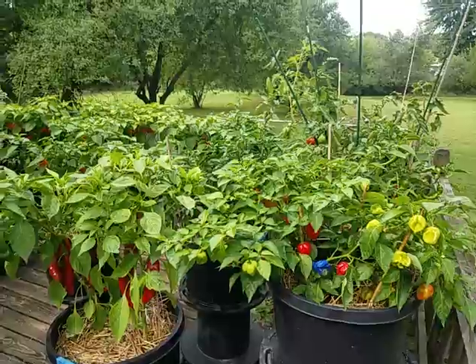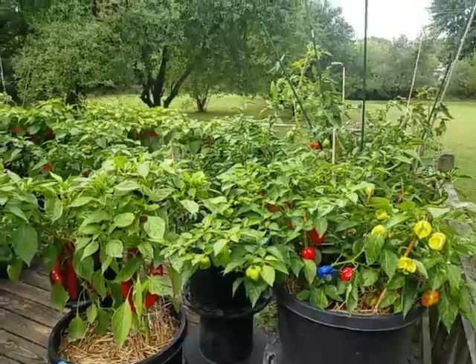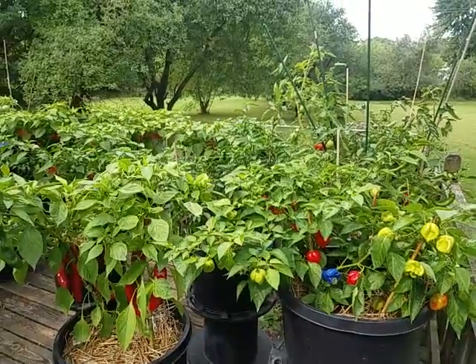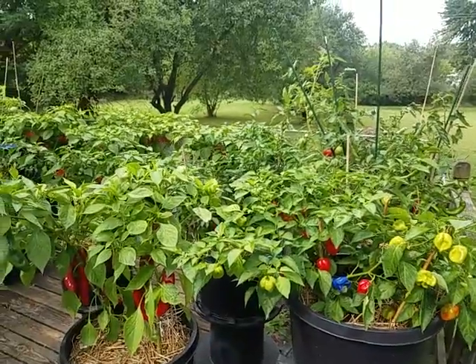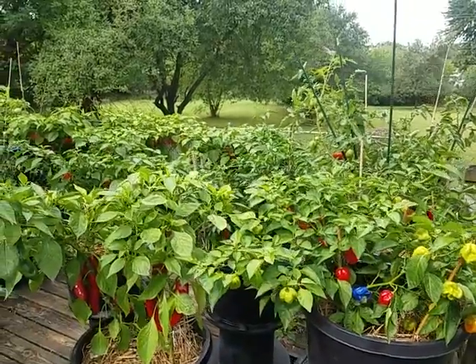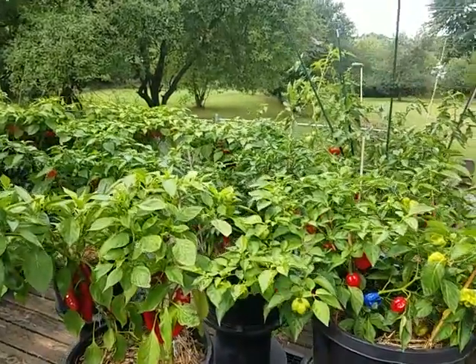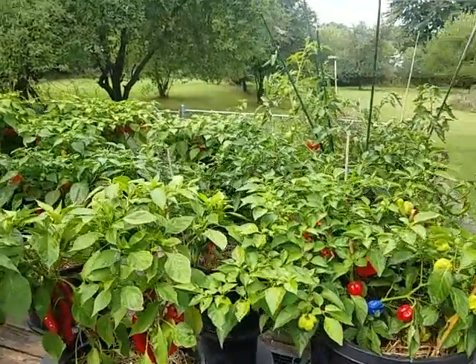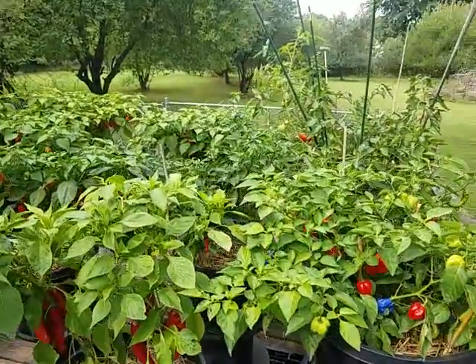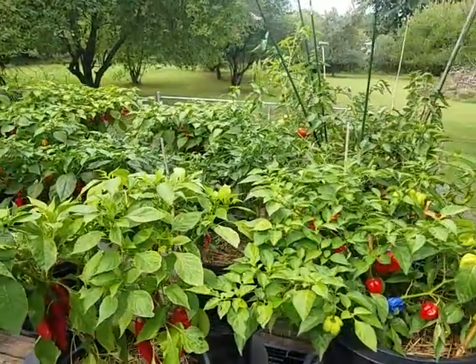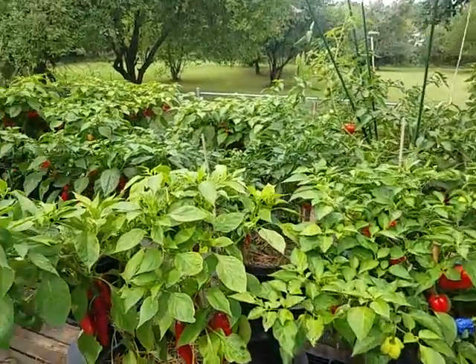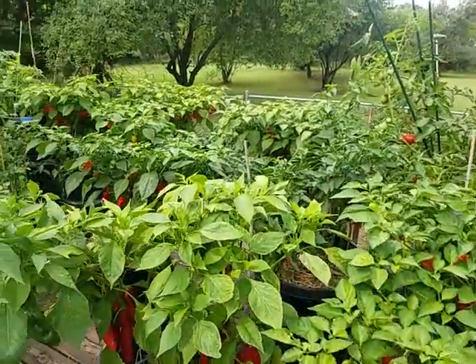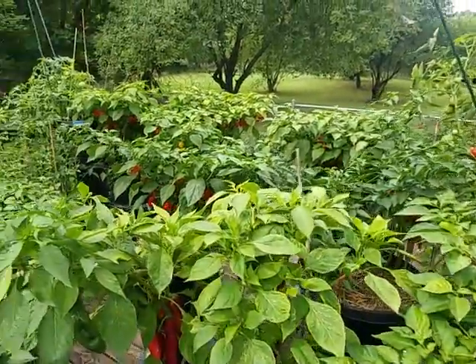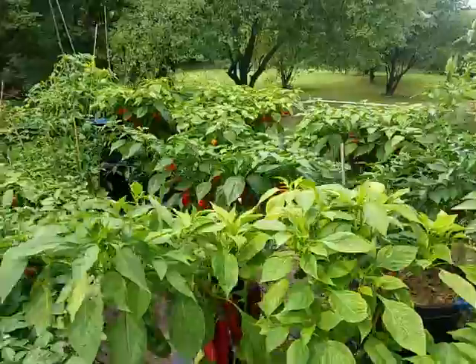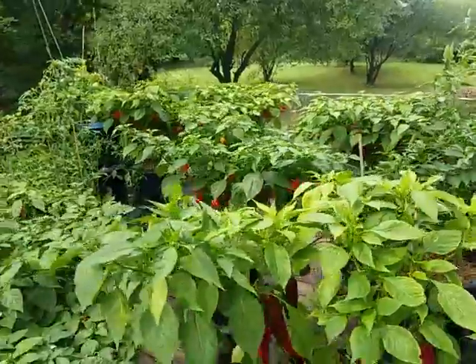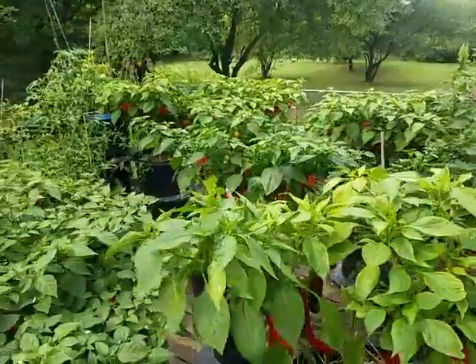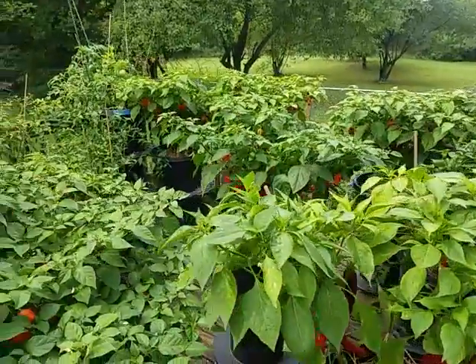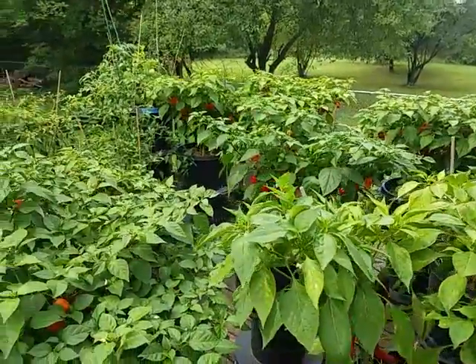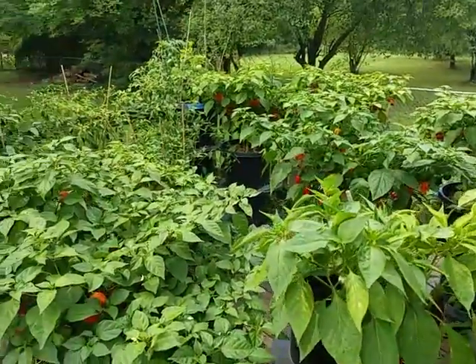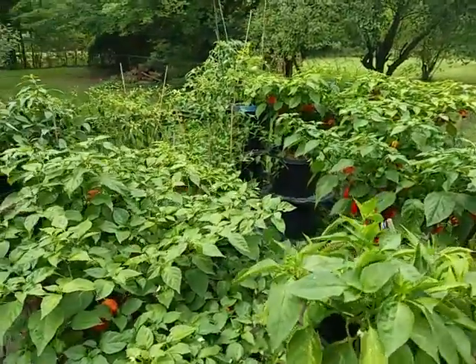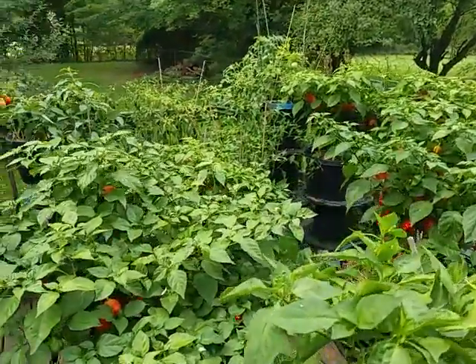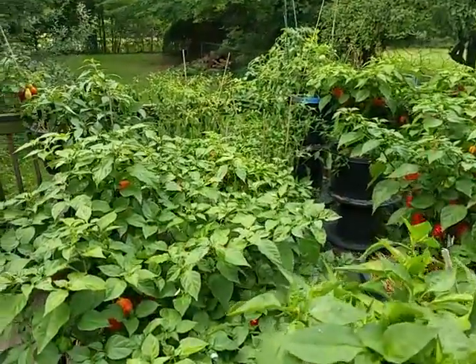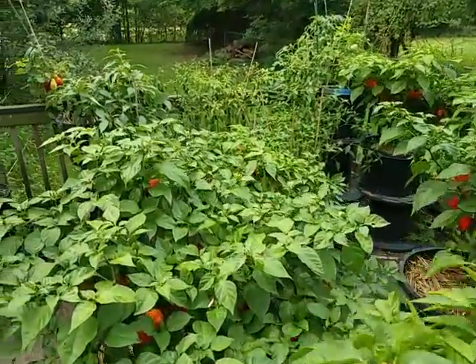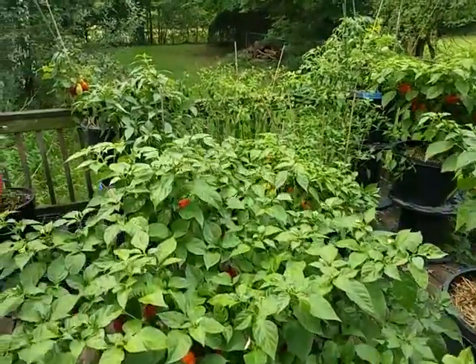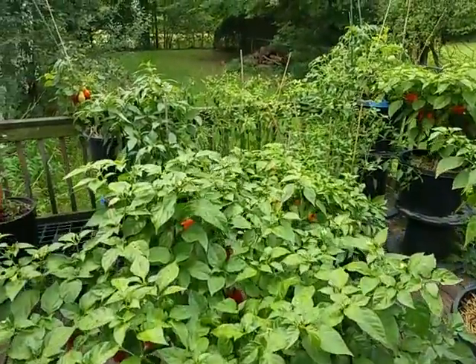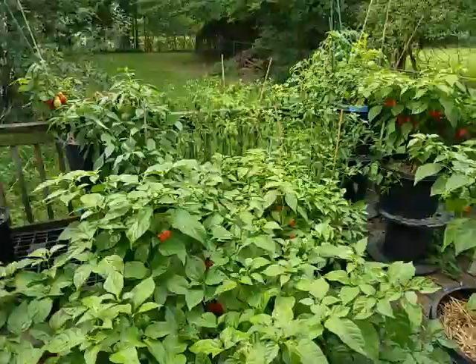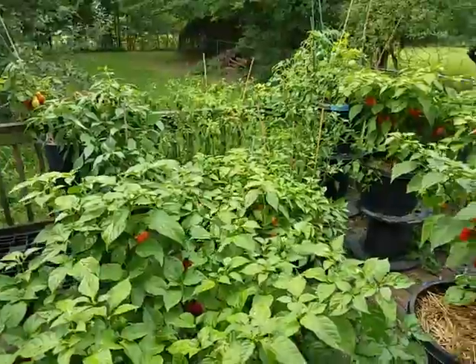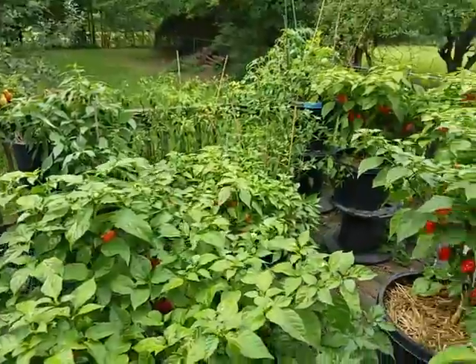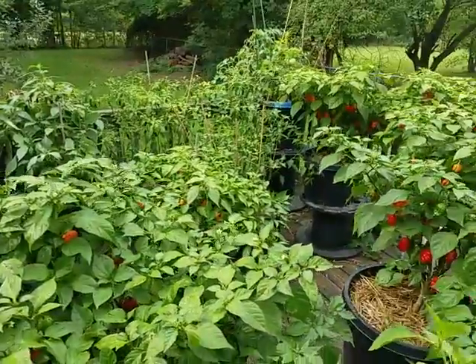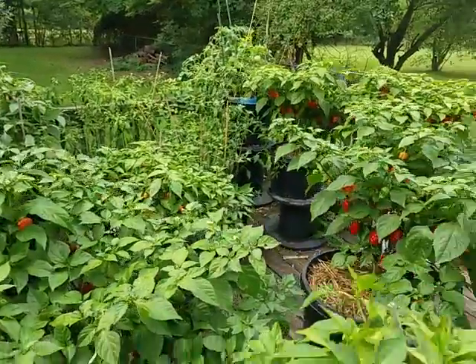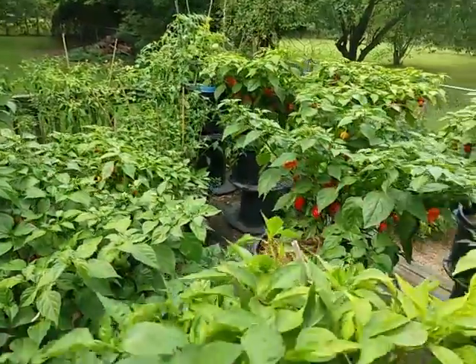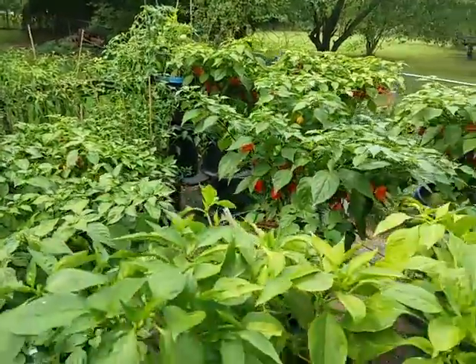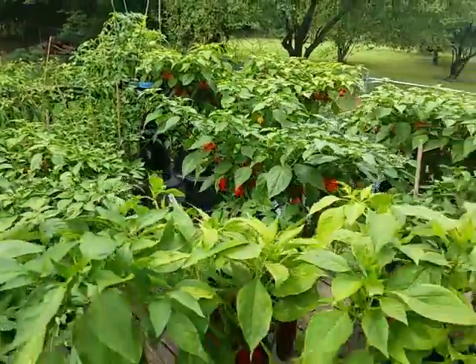Hey YouTubers, what is up — it's the Pepper Man coming at you from the Pepper Patch. Today we're going to take a peek at the upper deck here and see how things are looking.